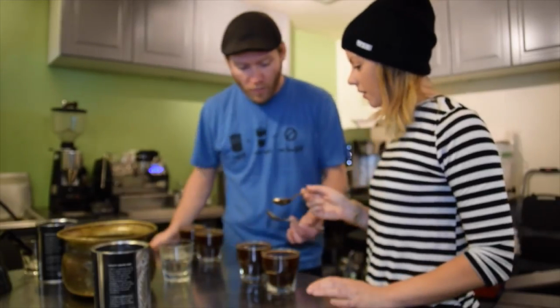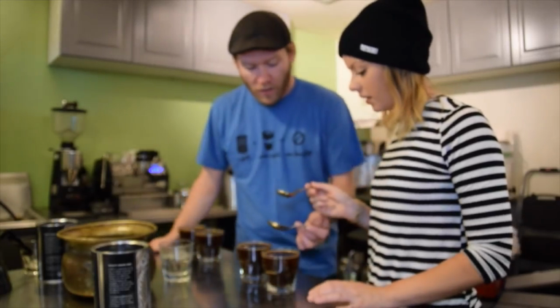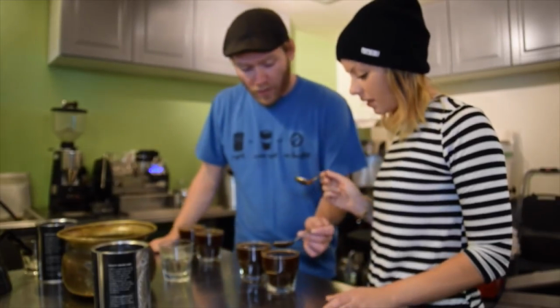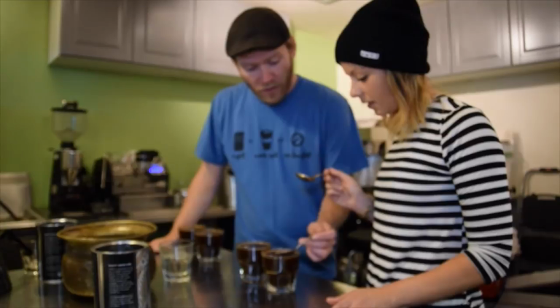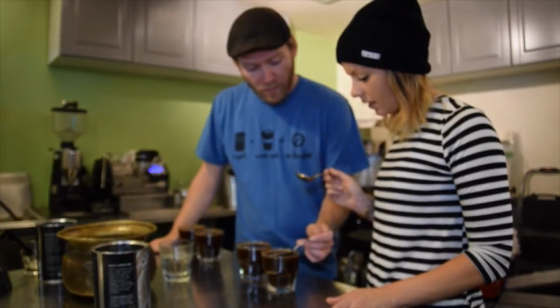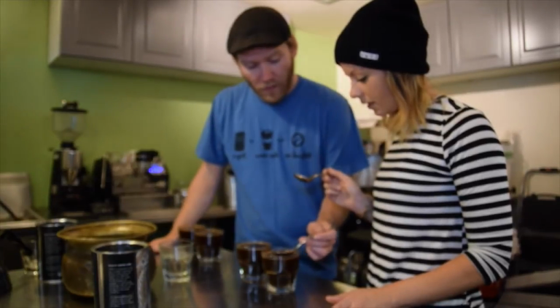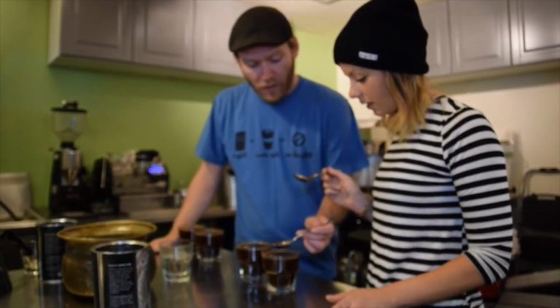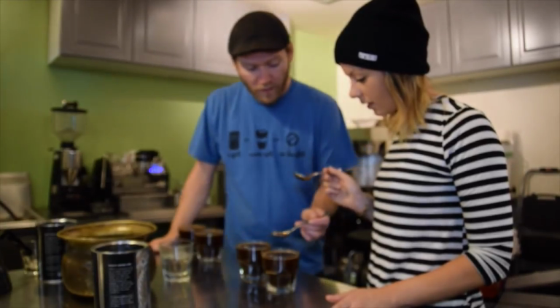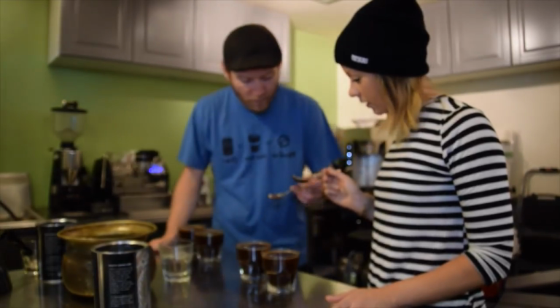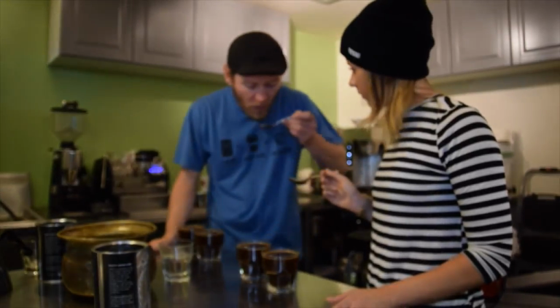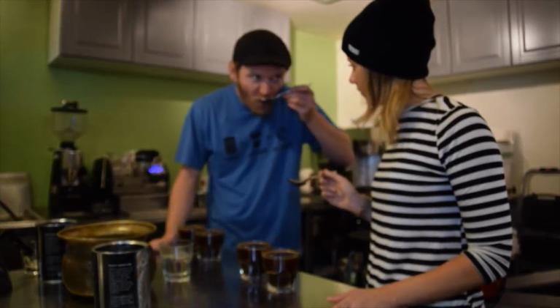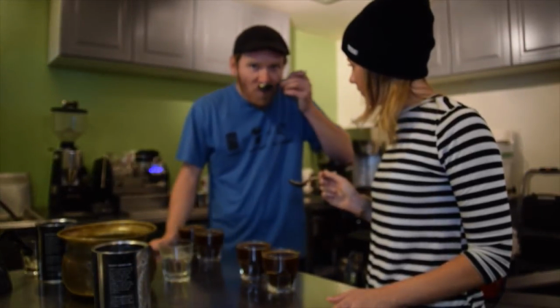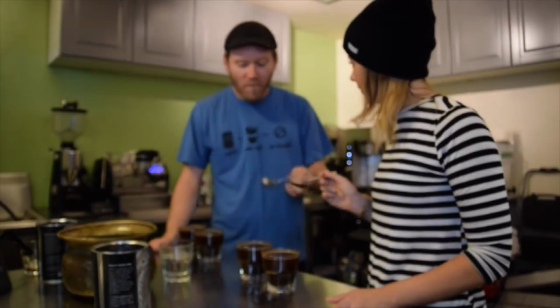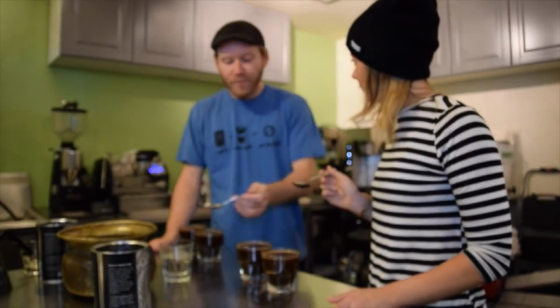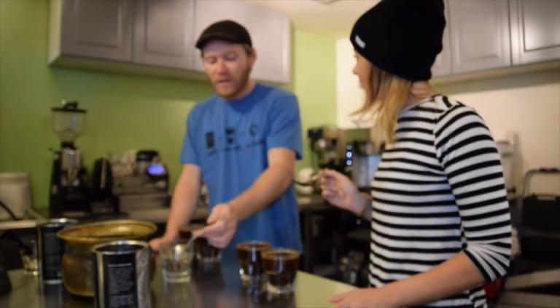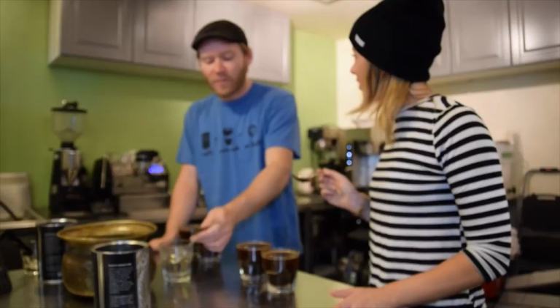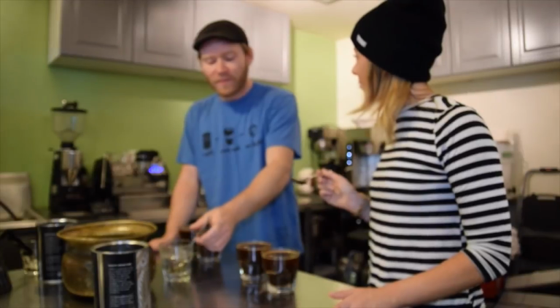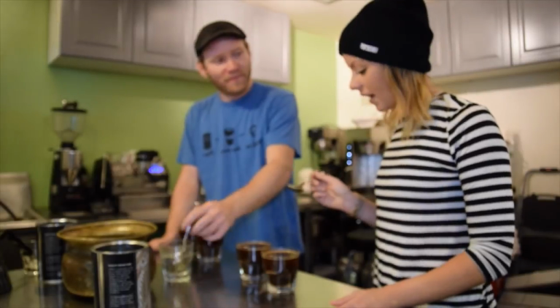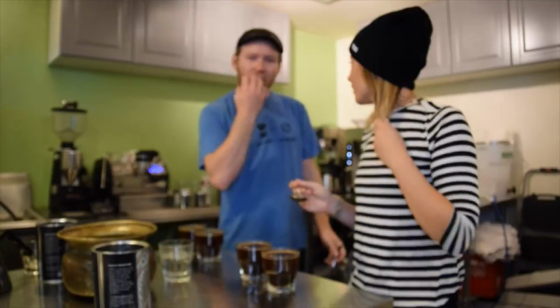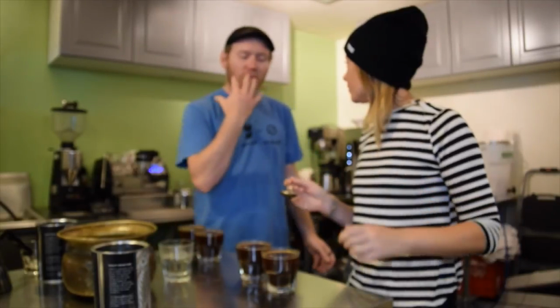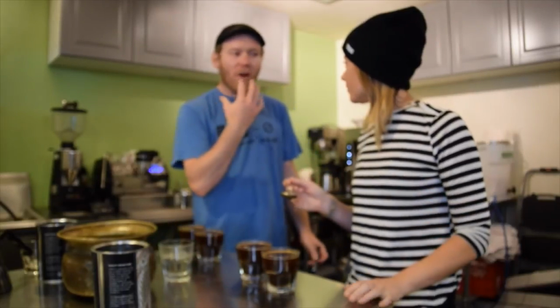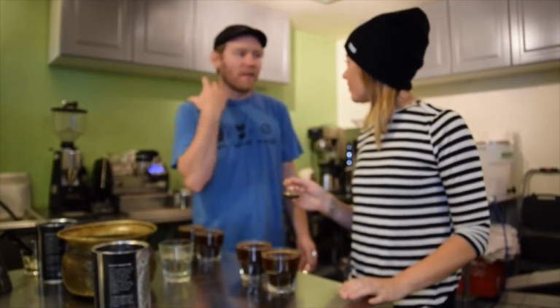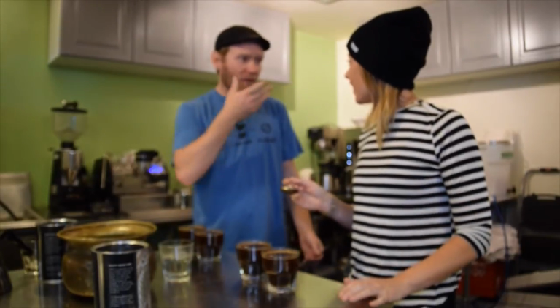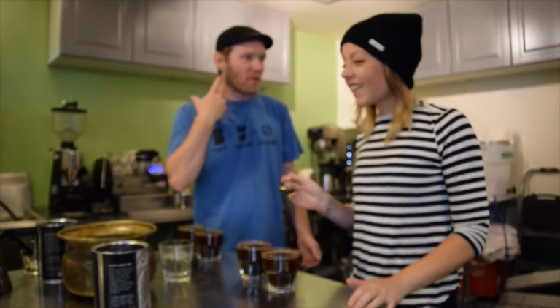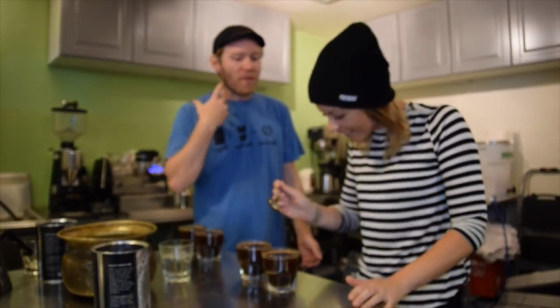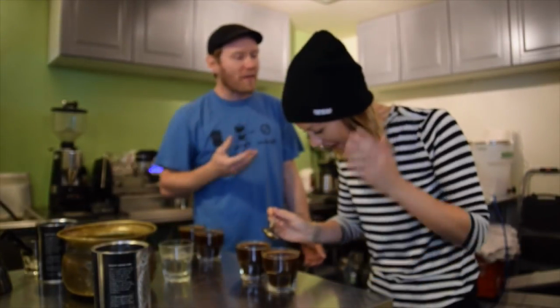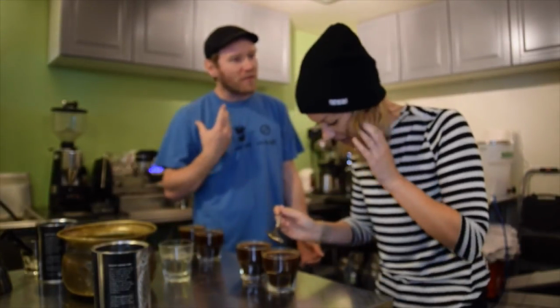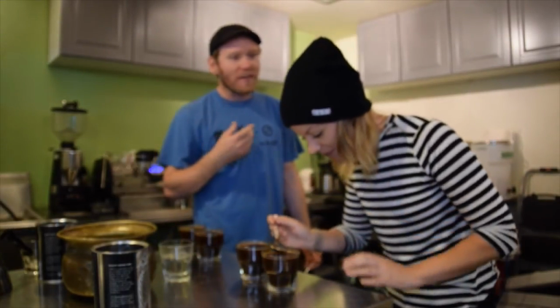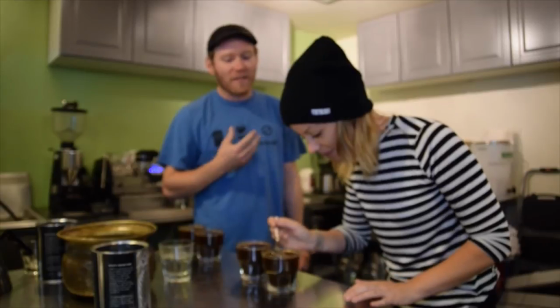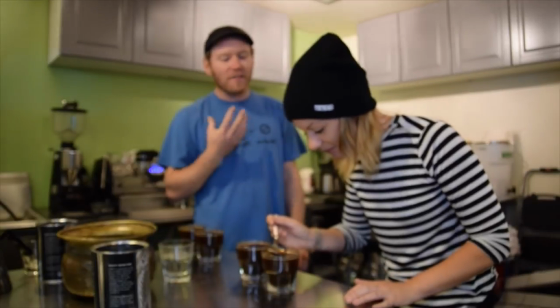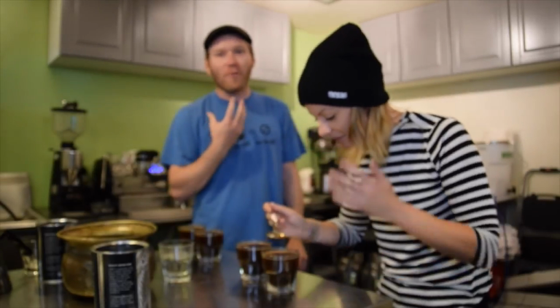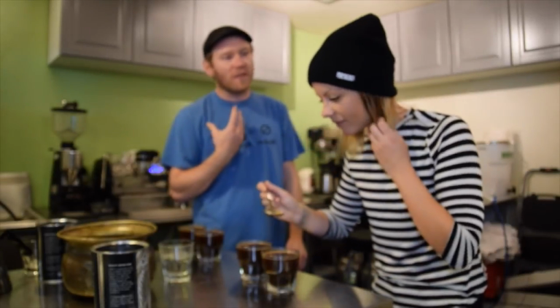So basically what we do is just get a little in there. The reason you slurp it like that is so it sprays the coffee across the roof of your mouth and across your tongue, so it hits all the flavor points.